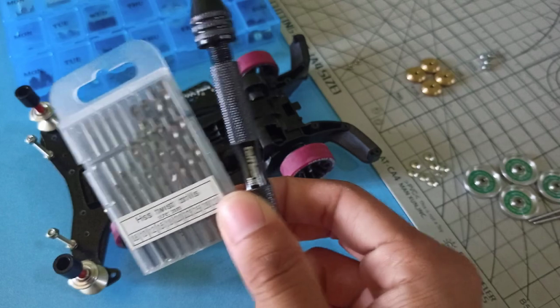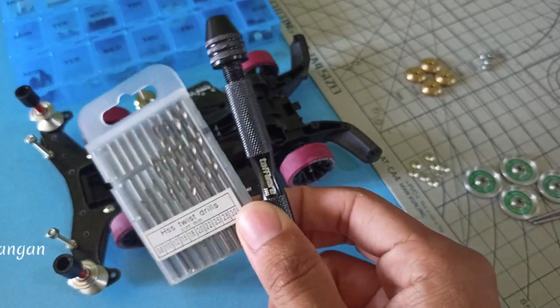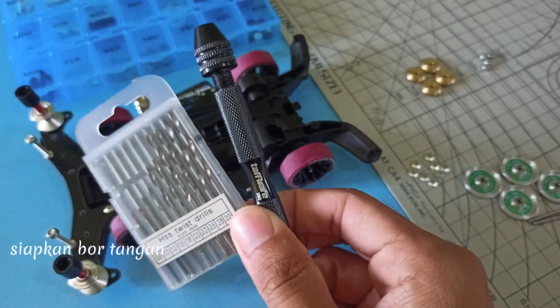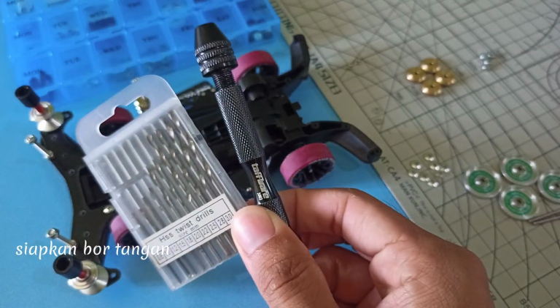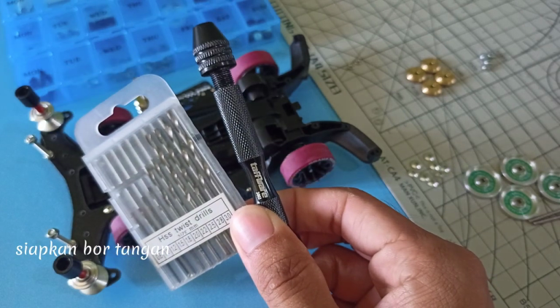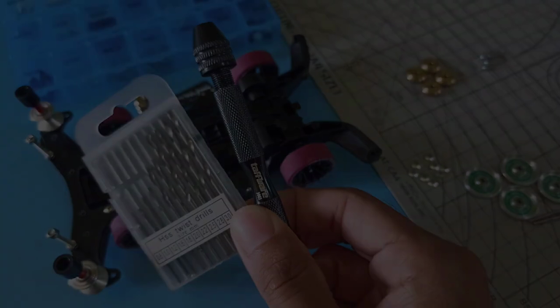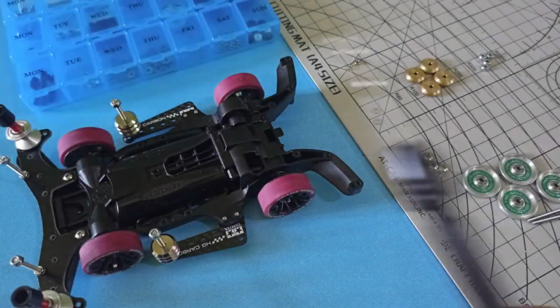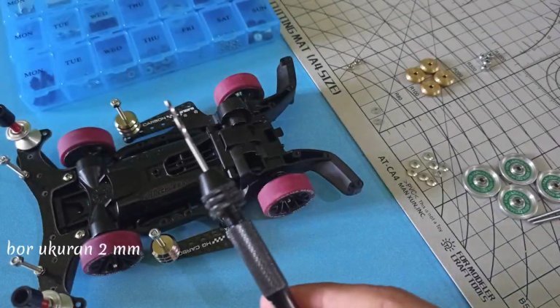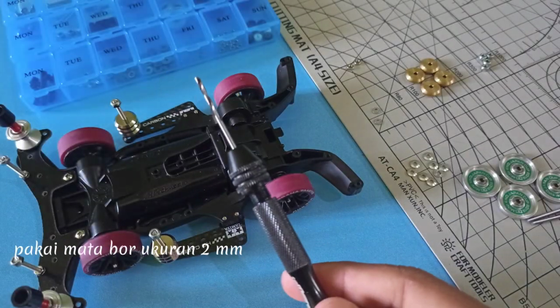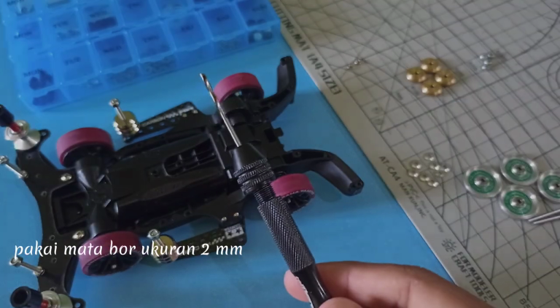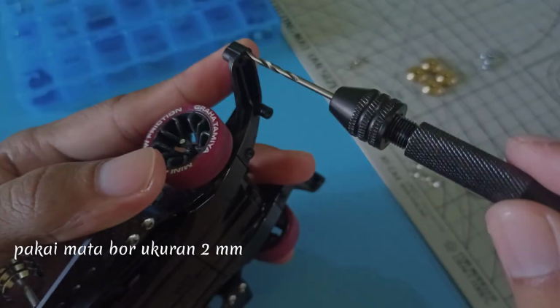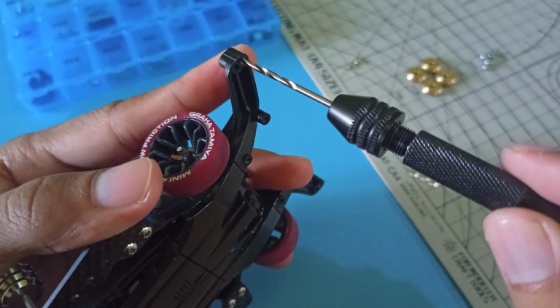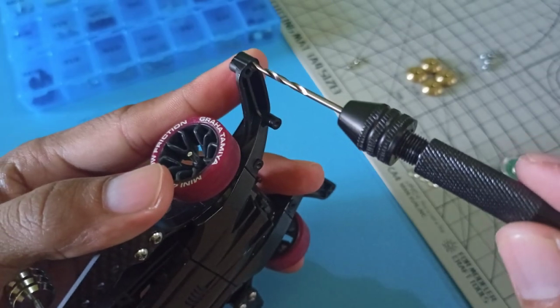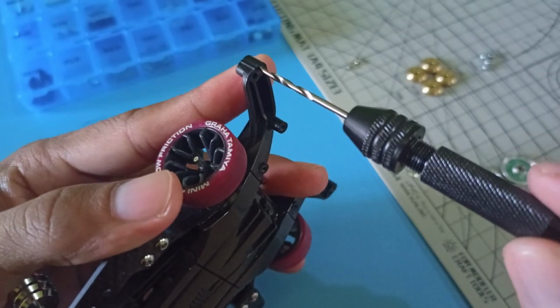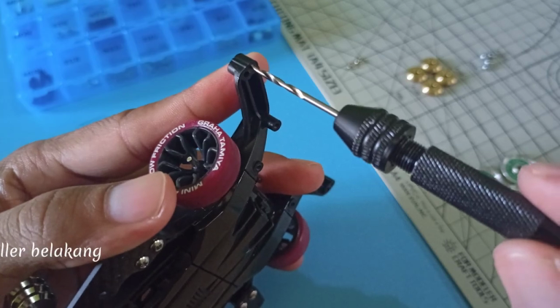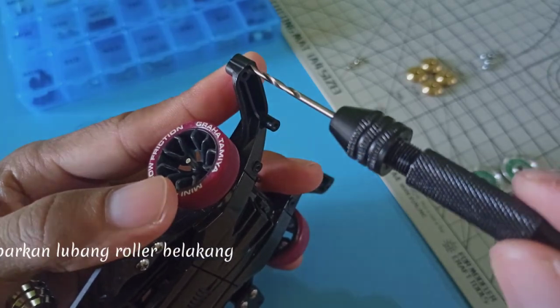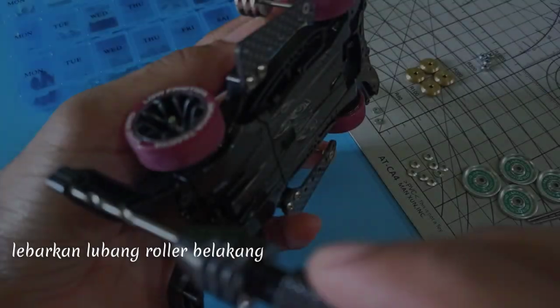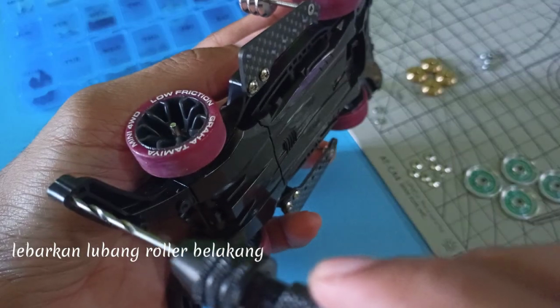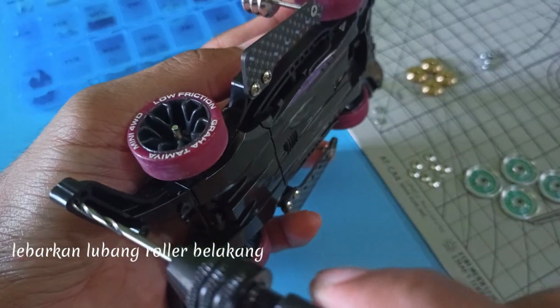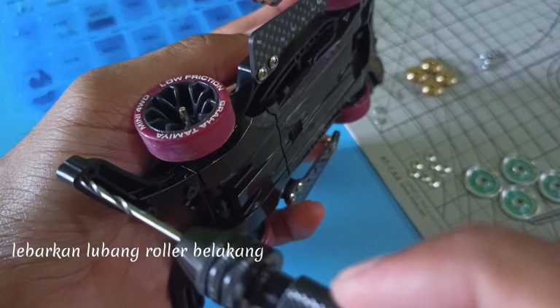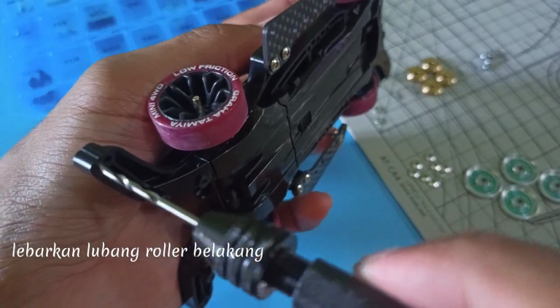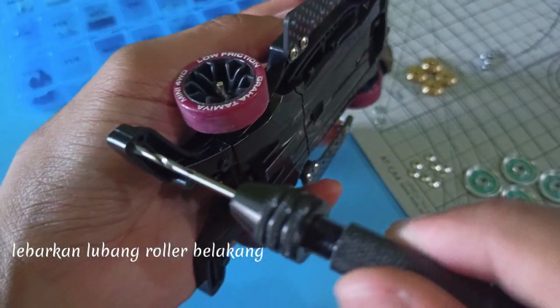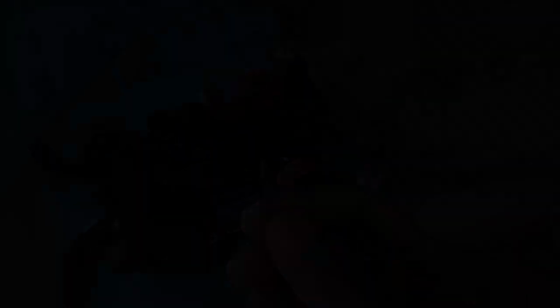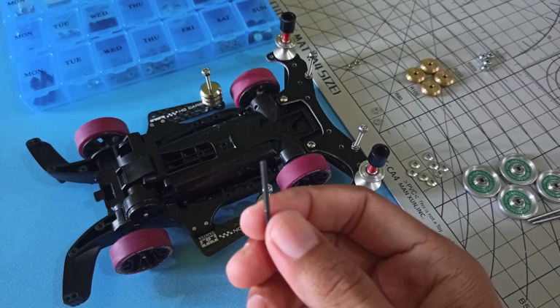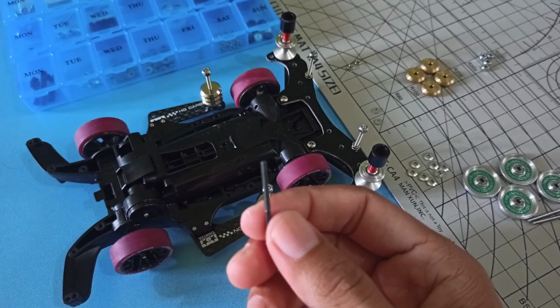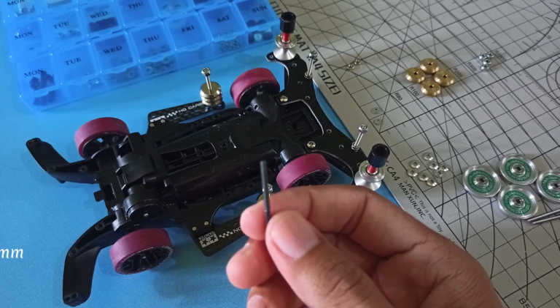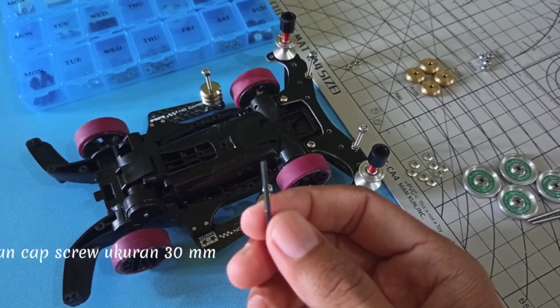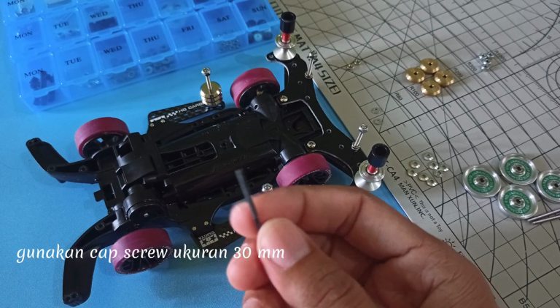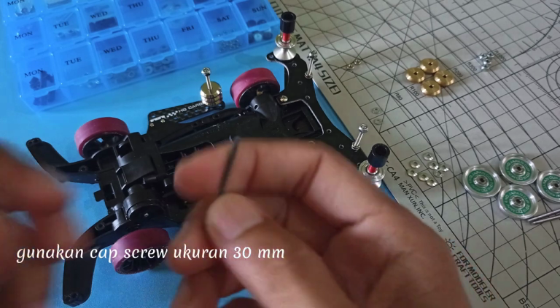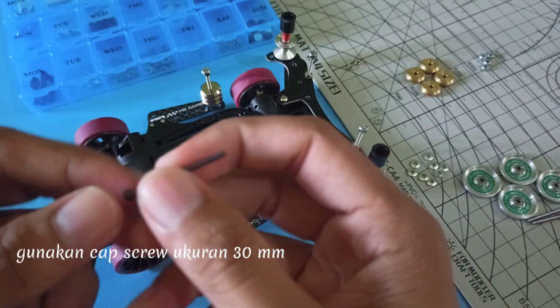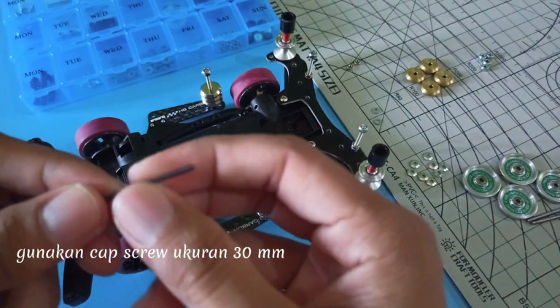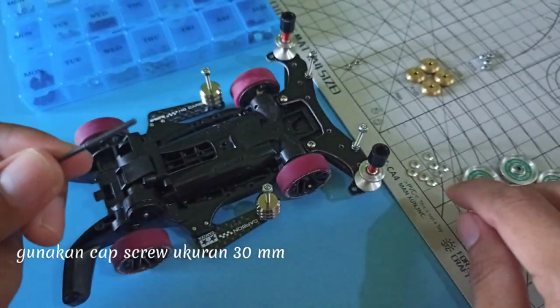Silkan bor dengan menggunakan mata bor ukuran 2mm. Lebarkan lubang roller belakang. Gunakan Cap Screw ukuran 30mm.